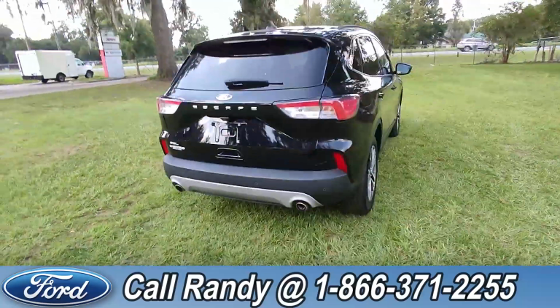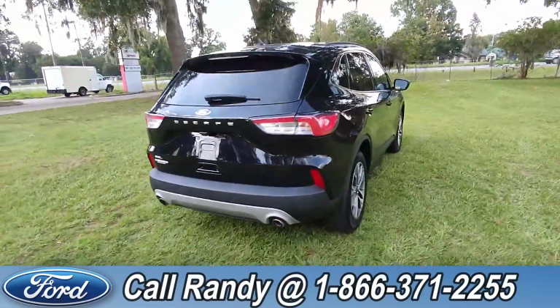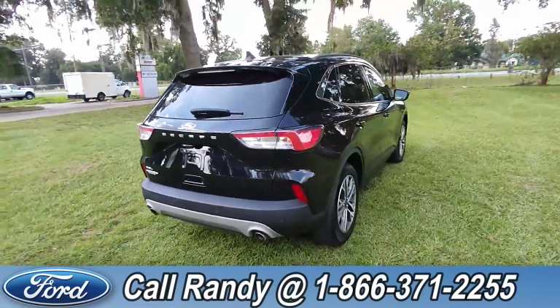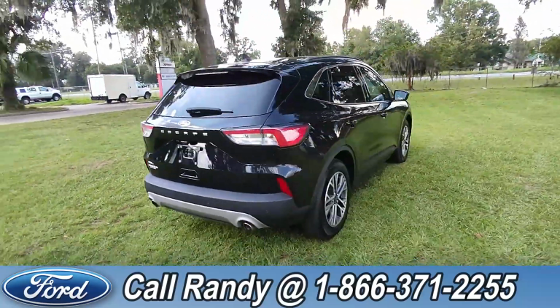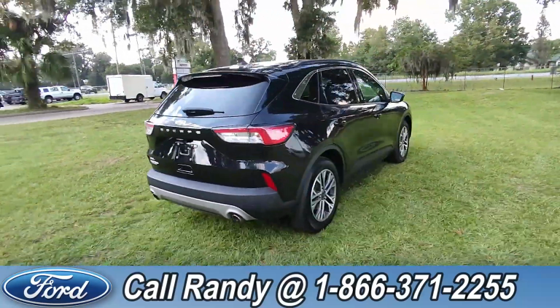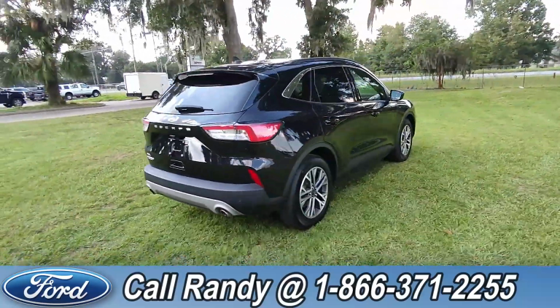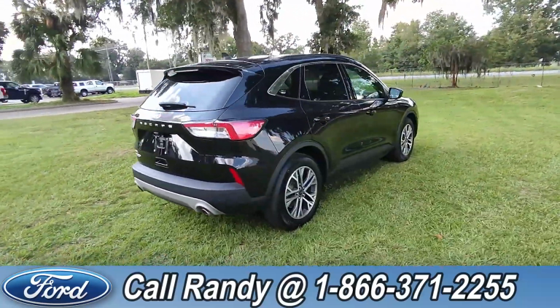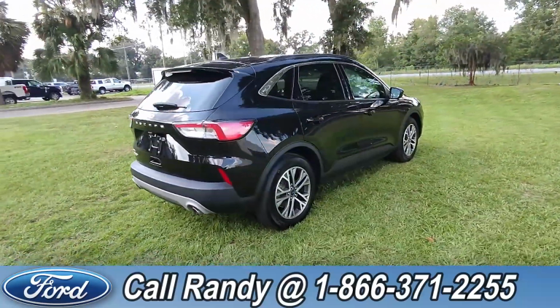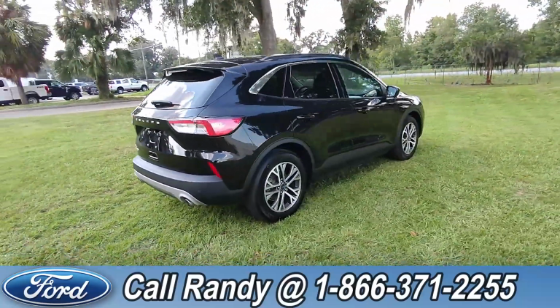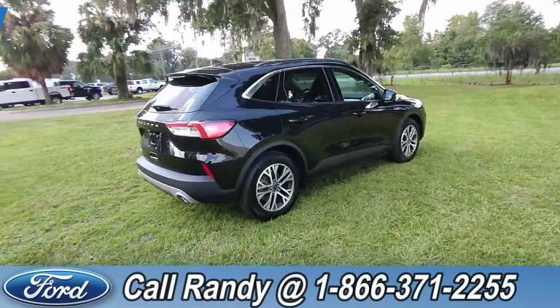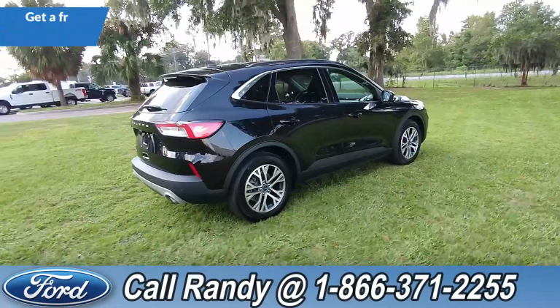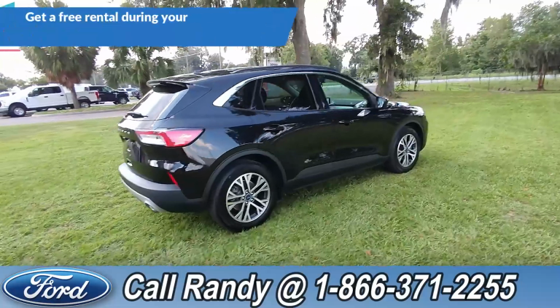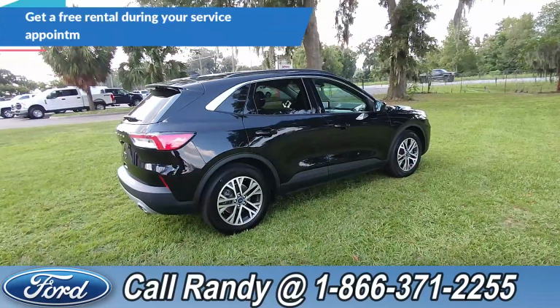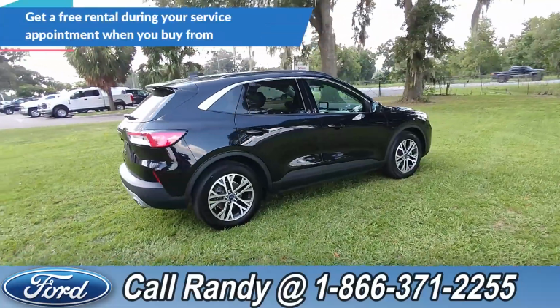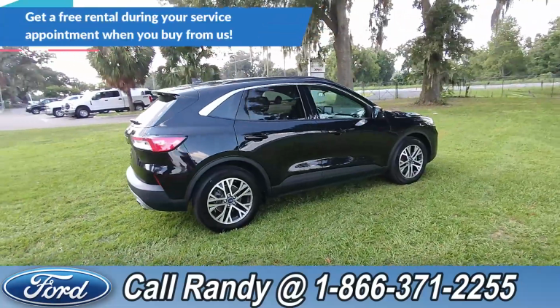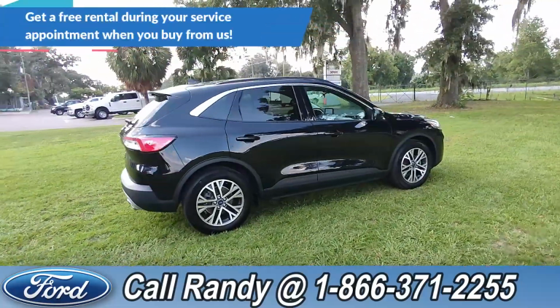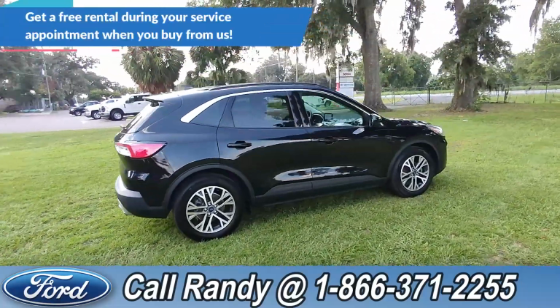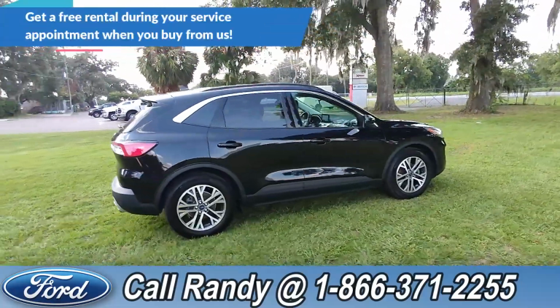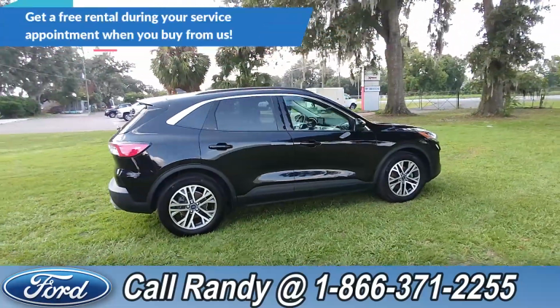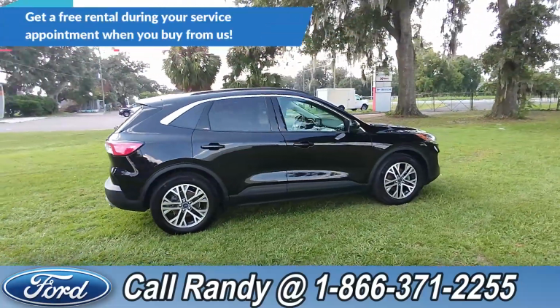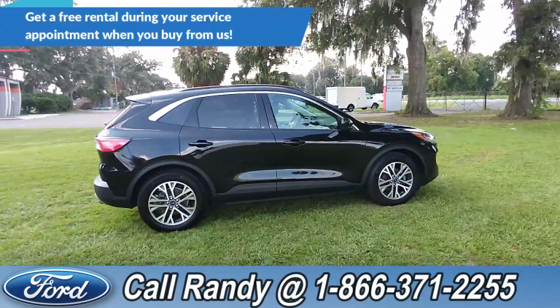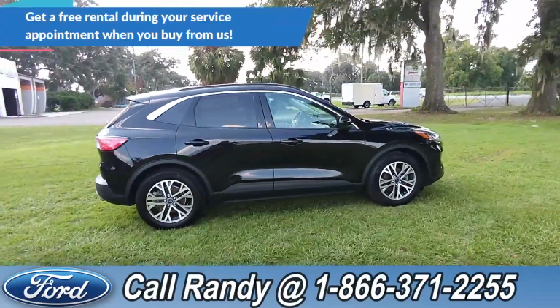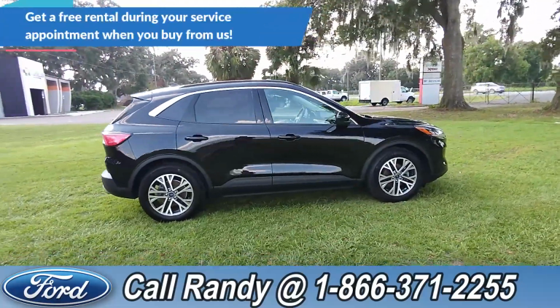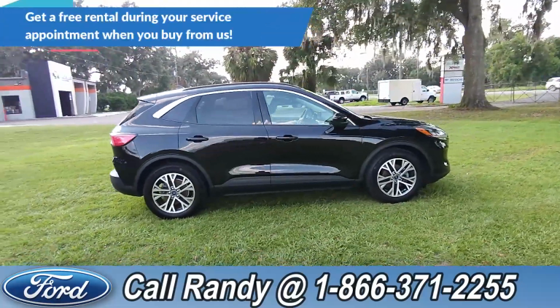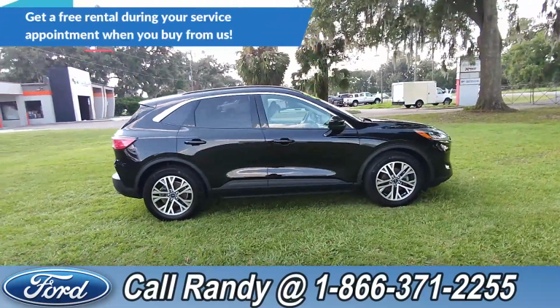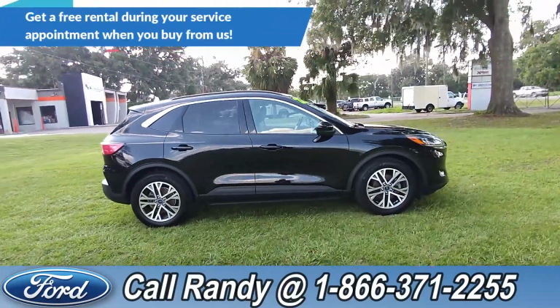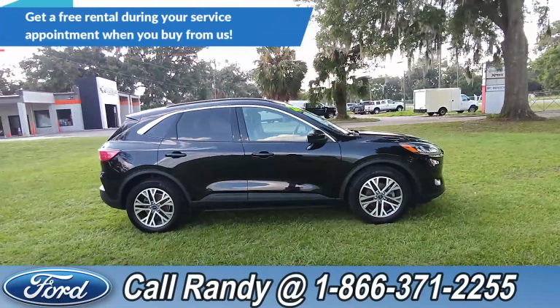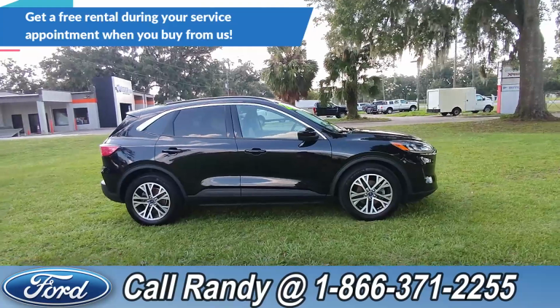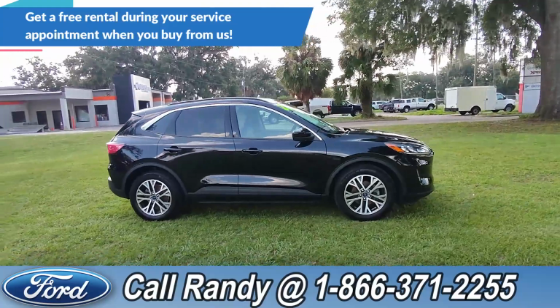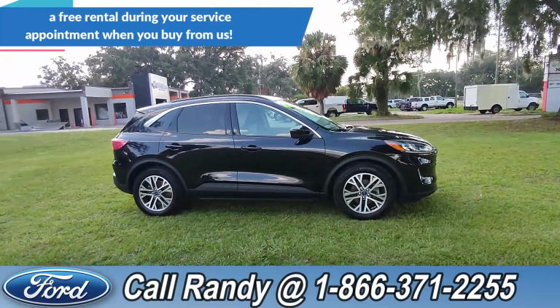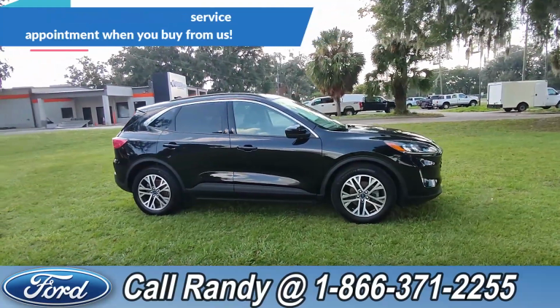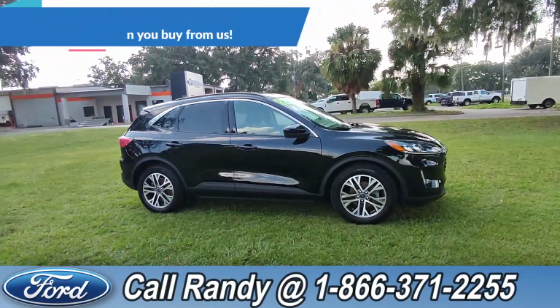Now, if you'd like more information on this Escape, you can check it out online at SantaFeFord.com or you can call us at 1-866-371-2255. Now let's take a quick look inside.